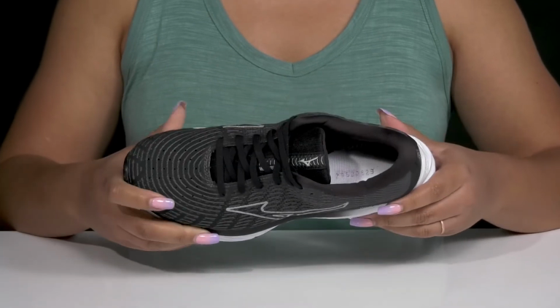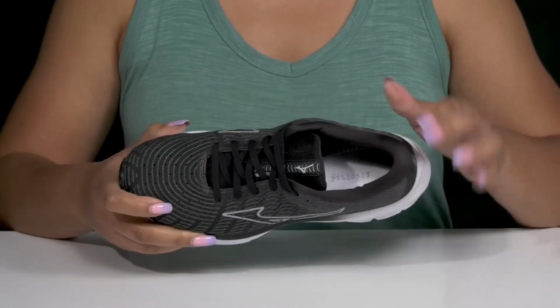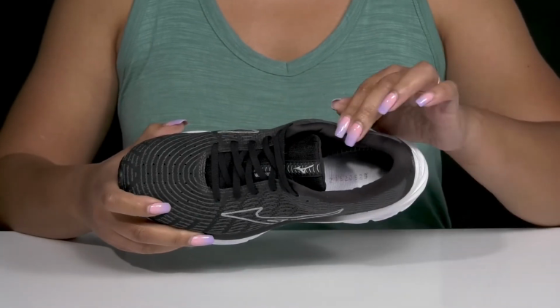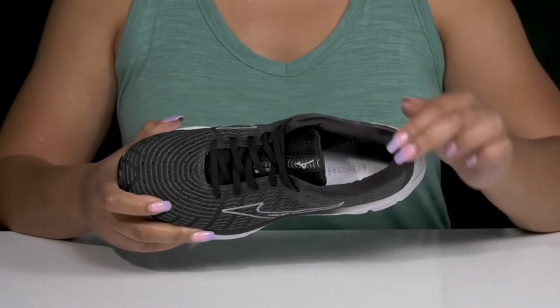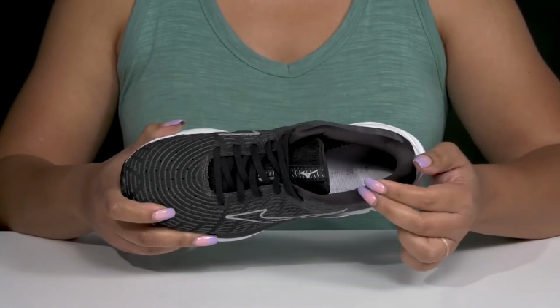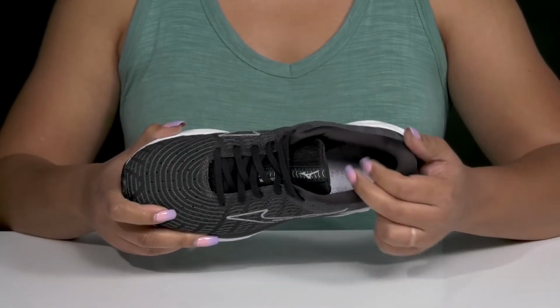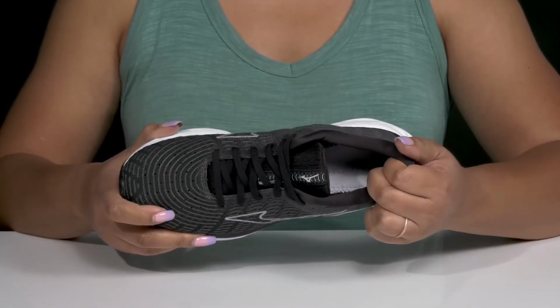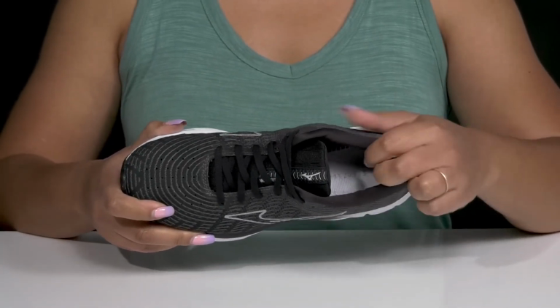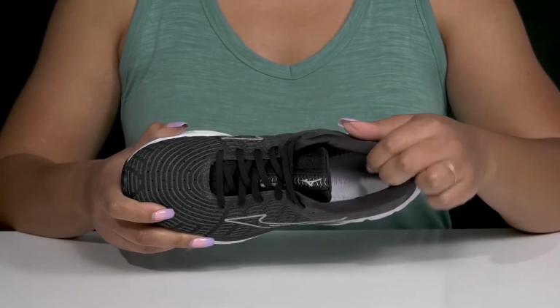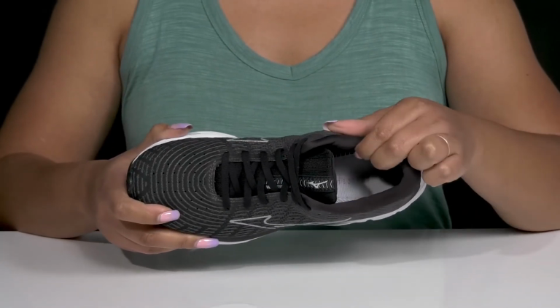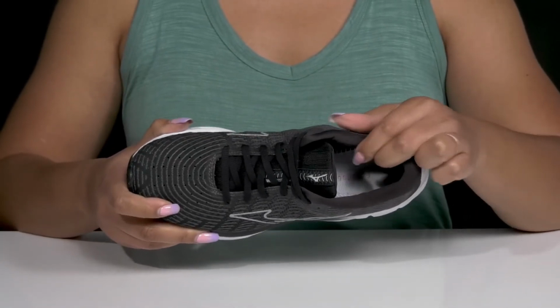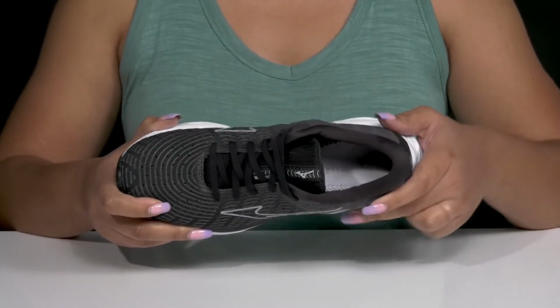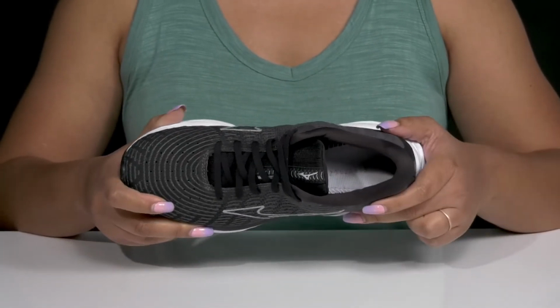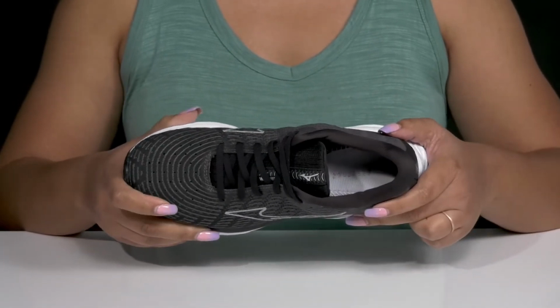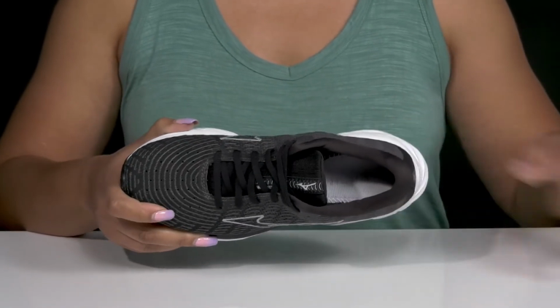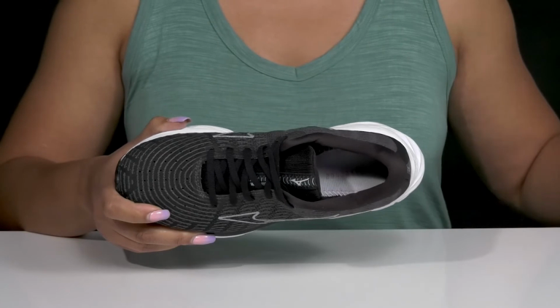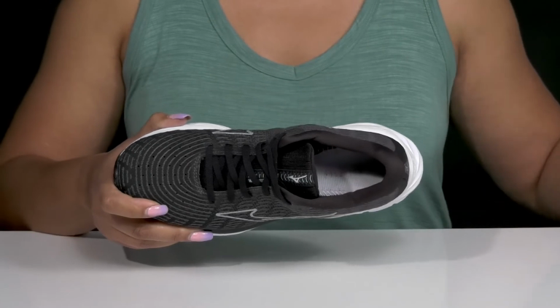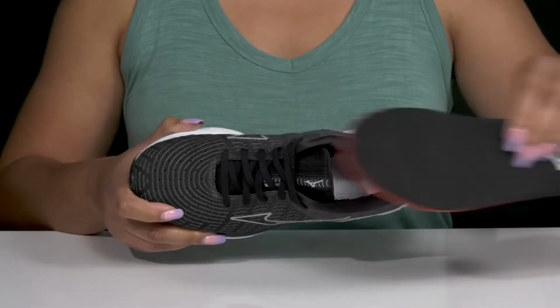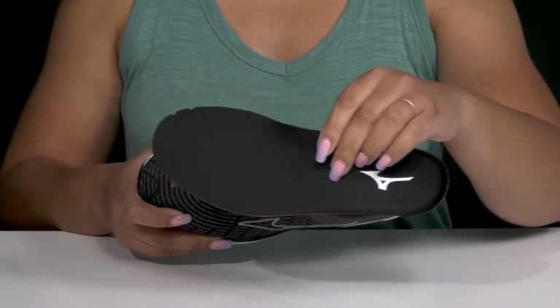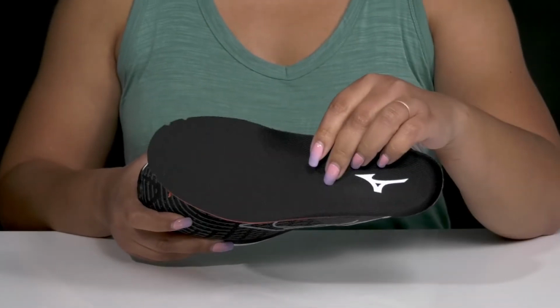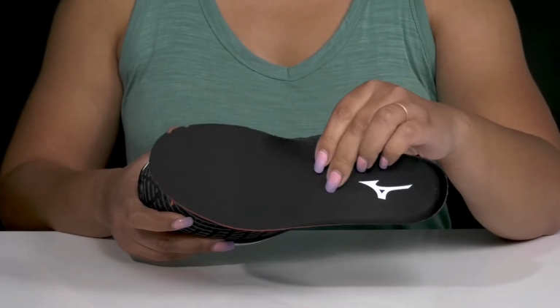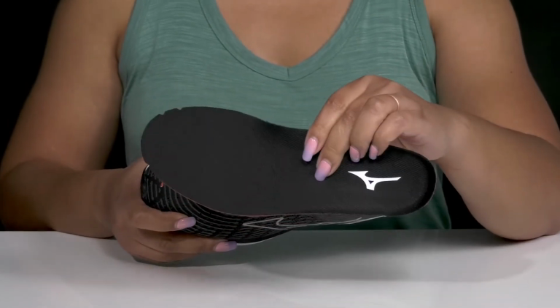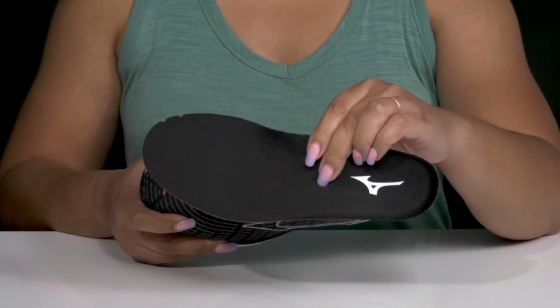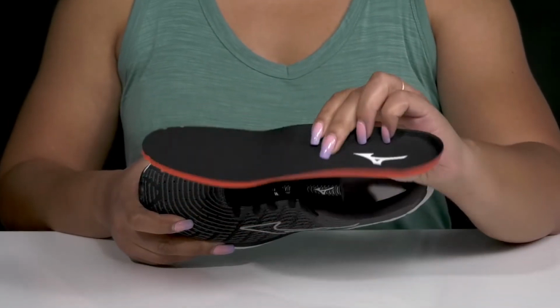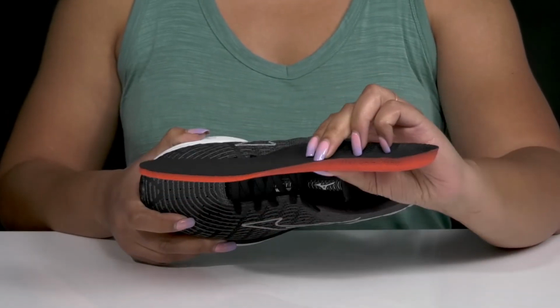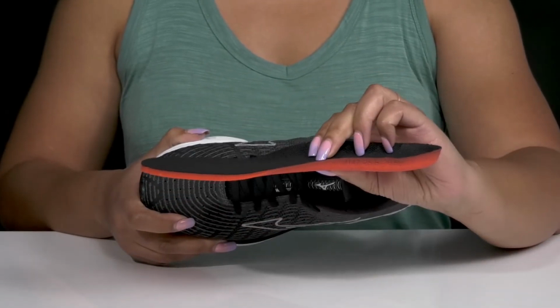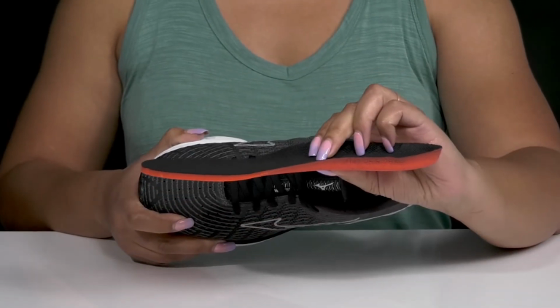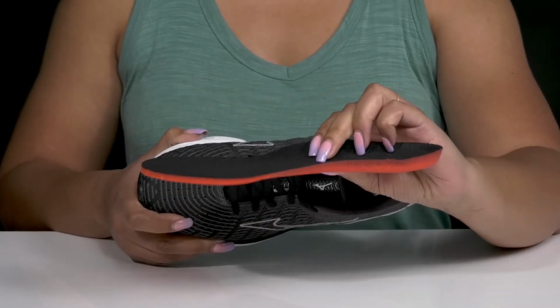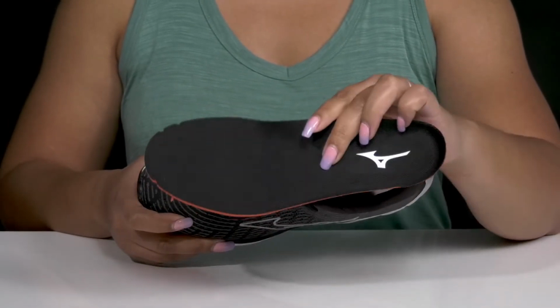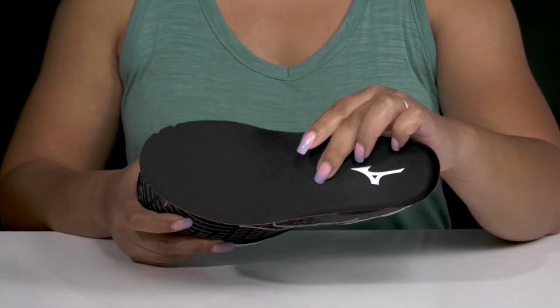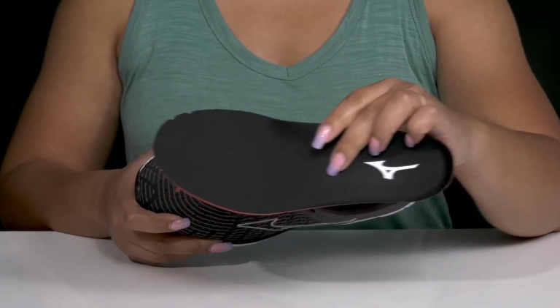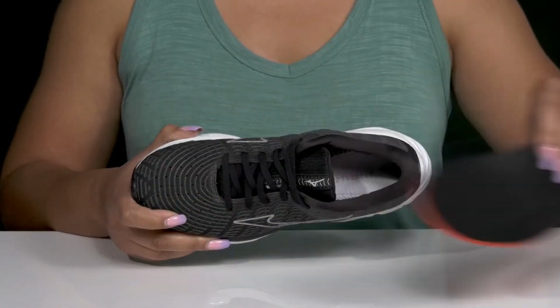Inside there is a textile lining with lots of cushioning around the collar to give your ankle support, and a removable footbed that is cushioned and contoured to keep you comfortable all day.